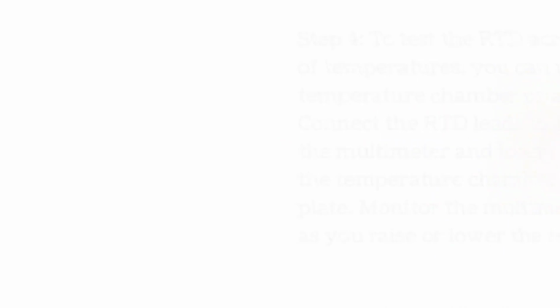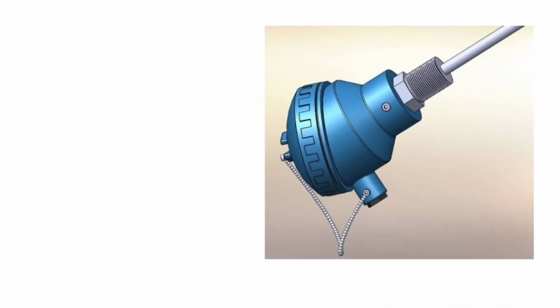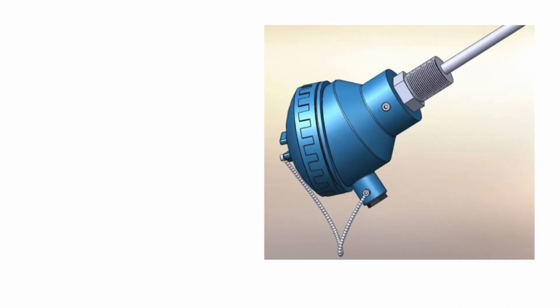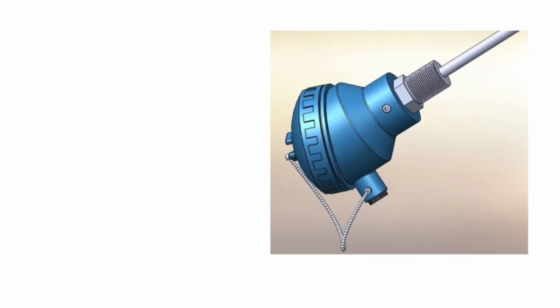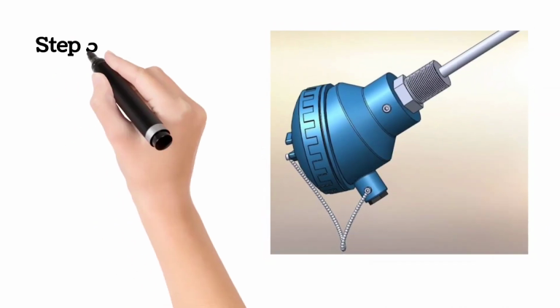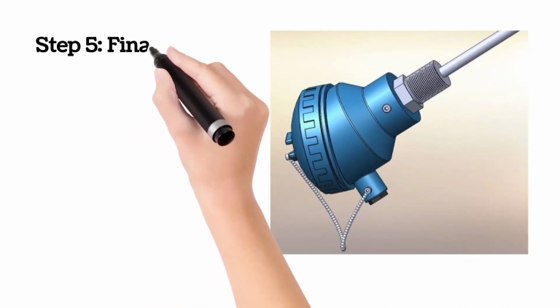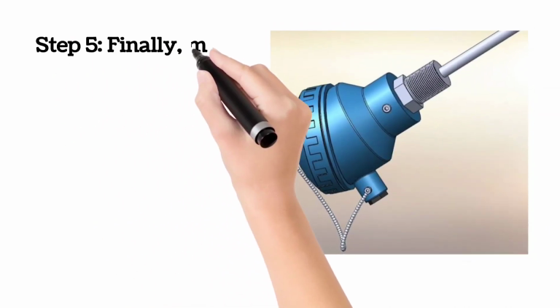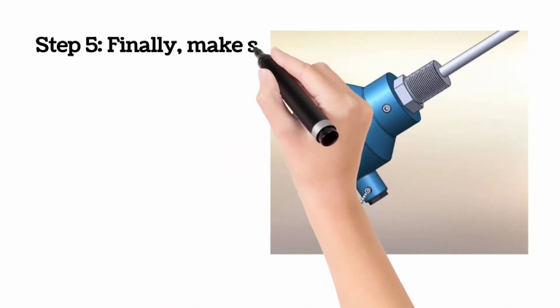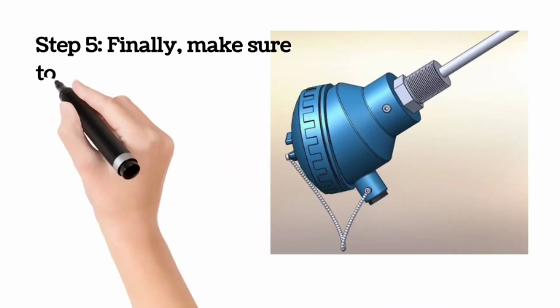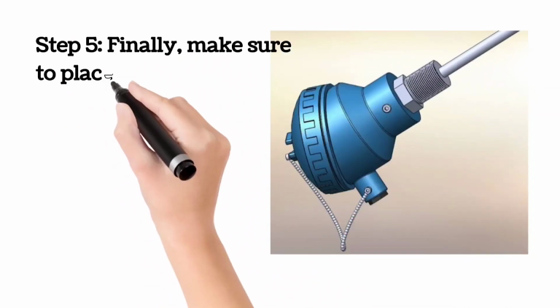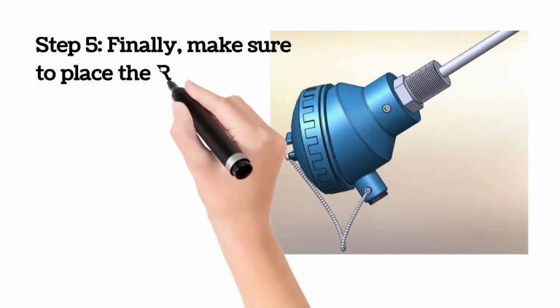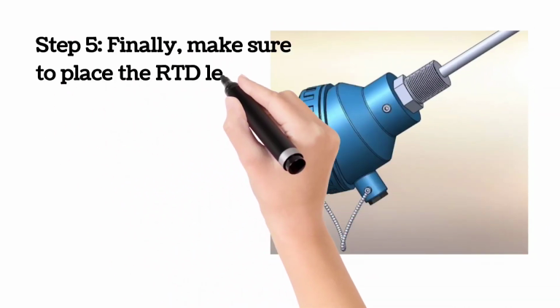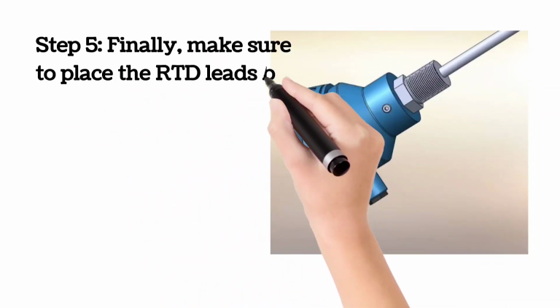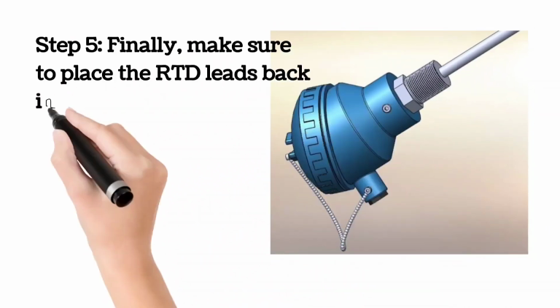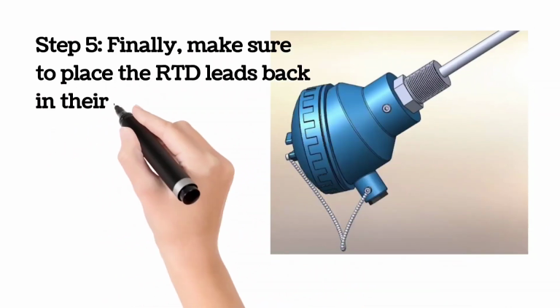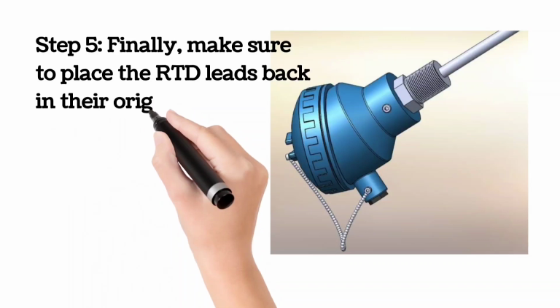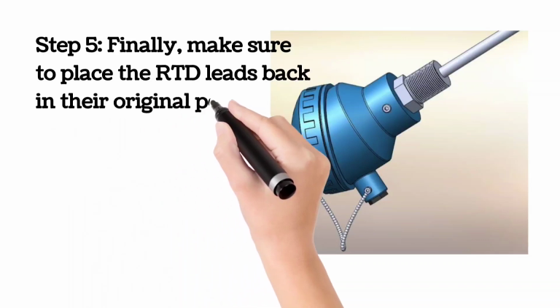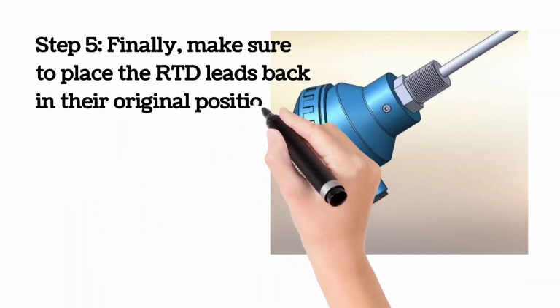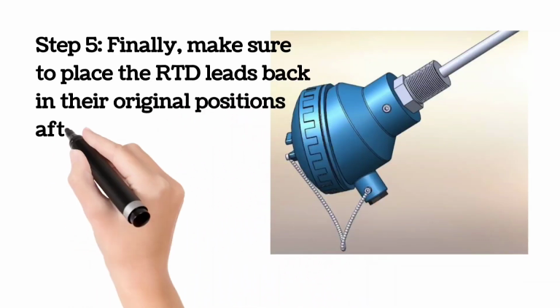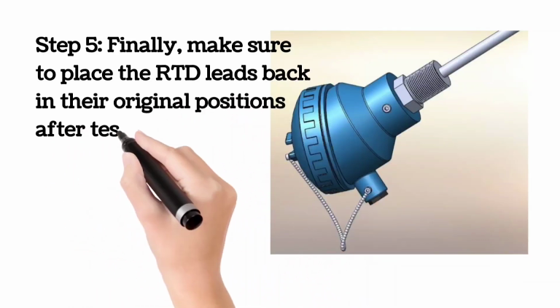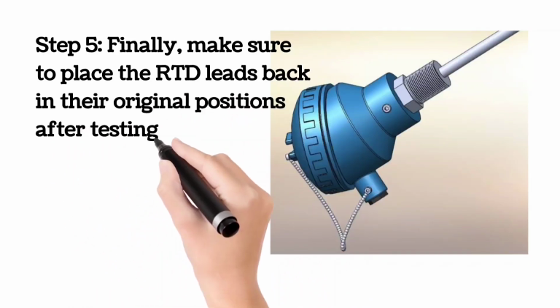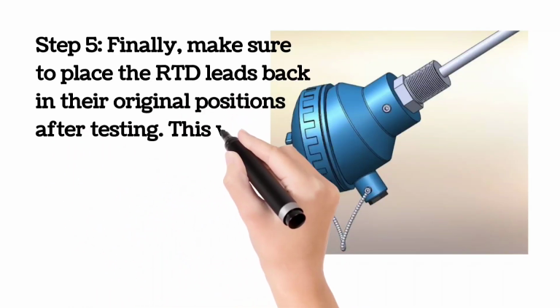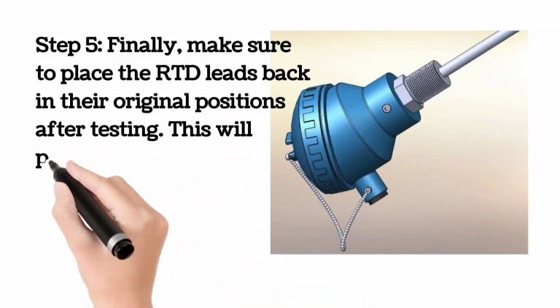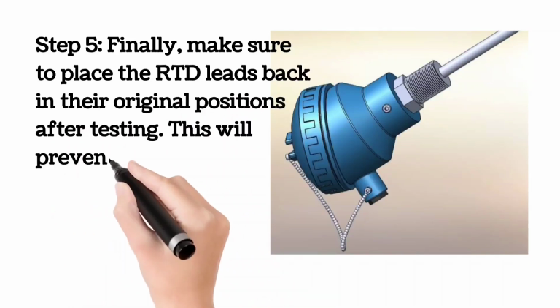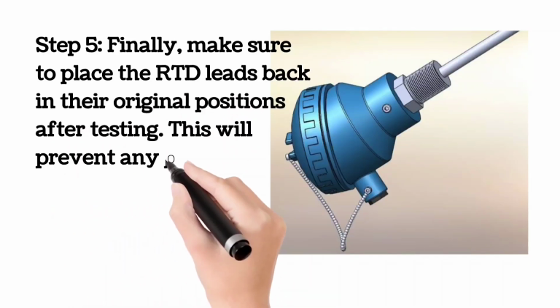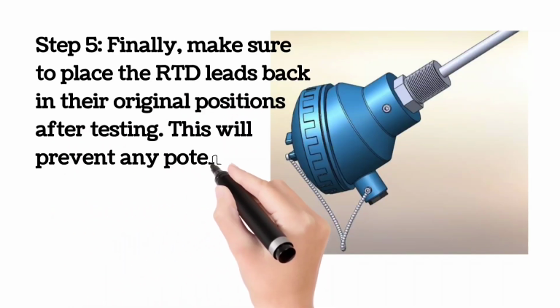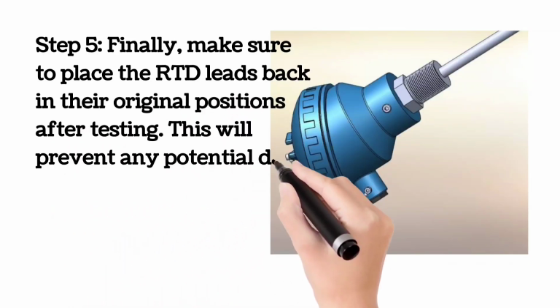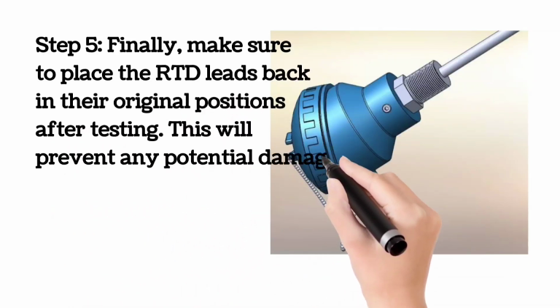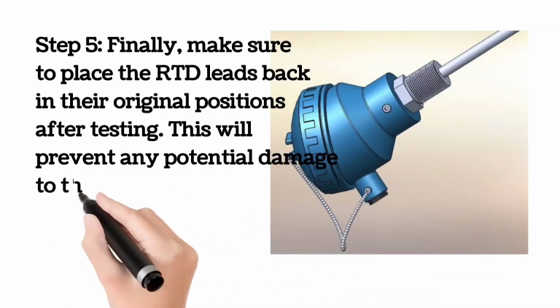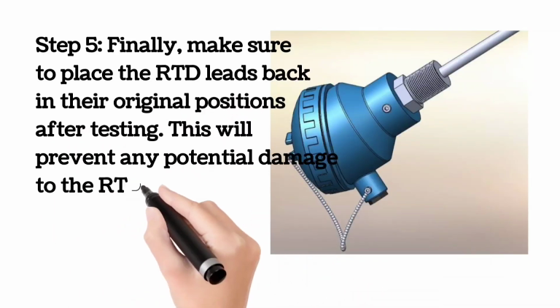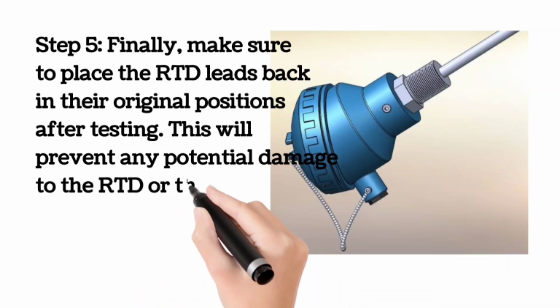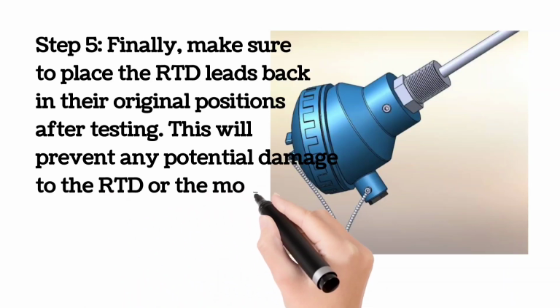Step 5. Finally, make sure to place the RTD leads back in their original positions after testing. This will prevent any potential damage to the RTD or the monitoring system.